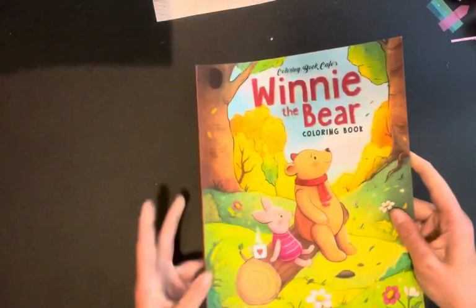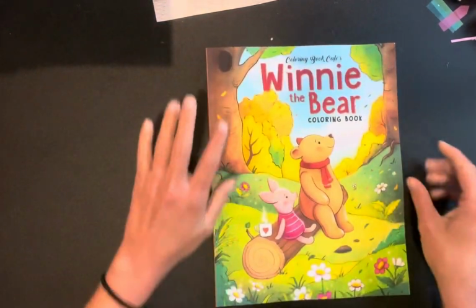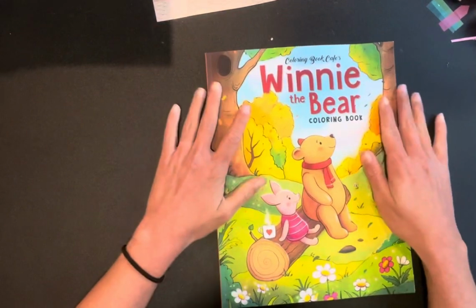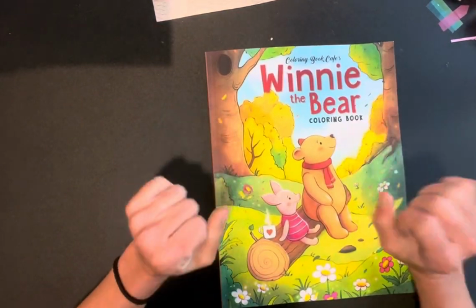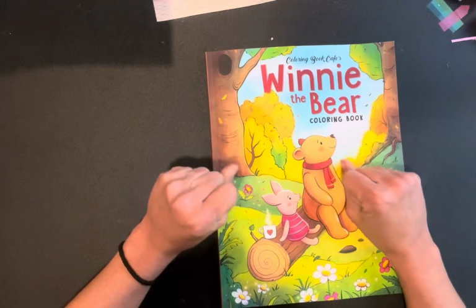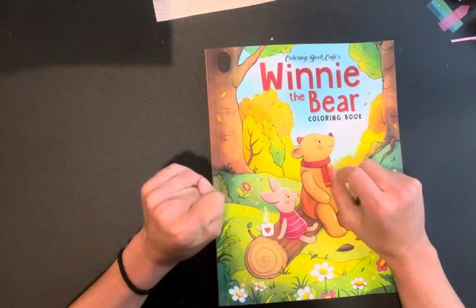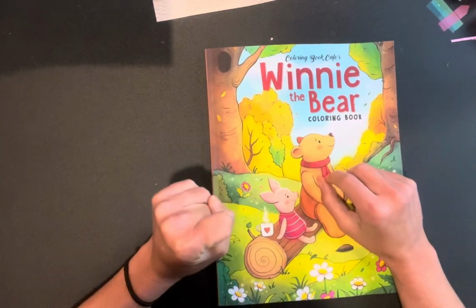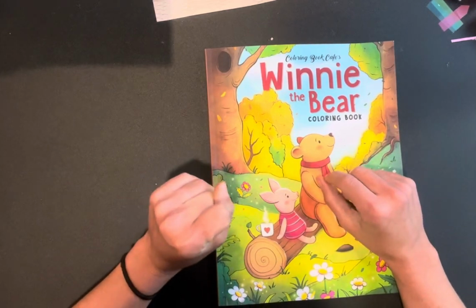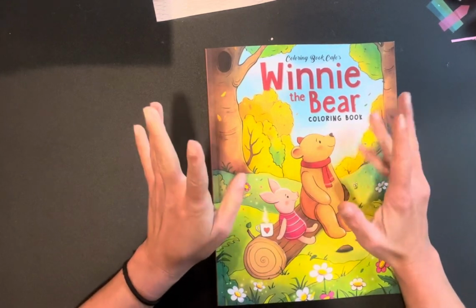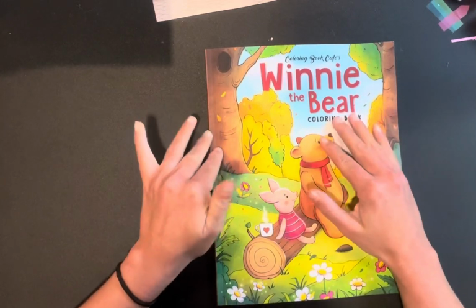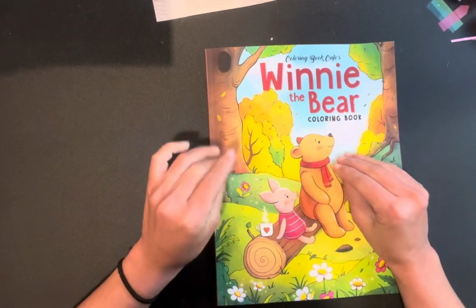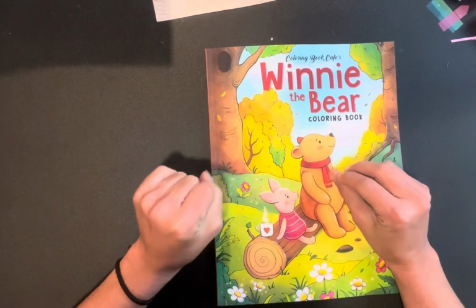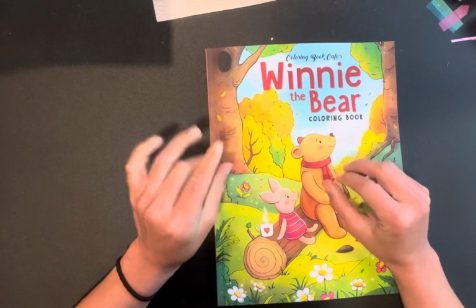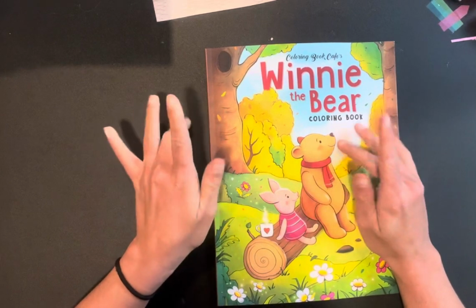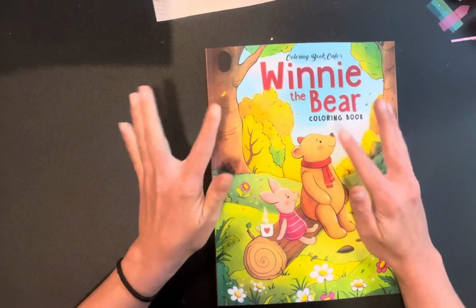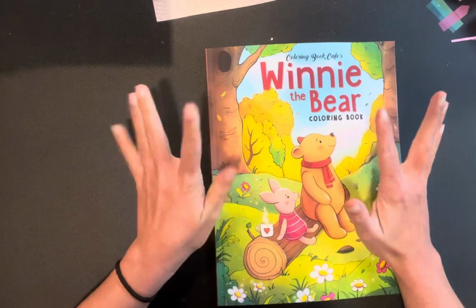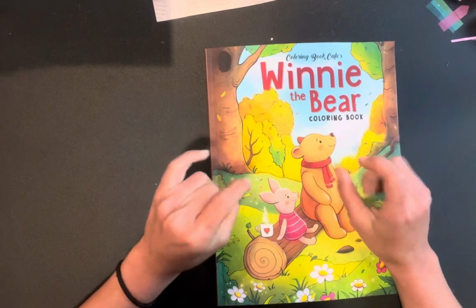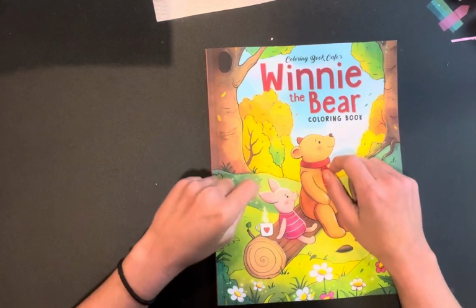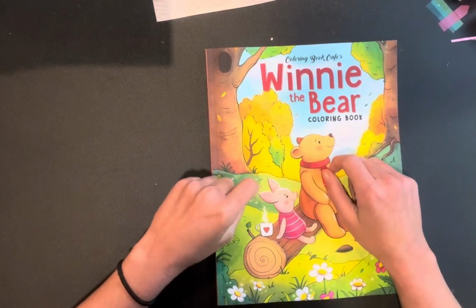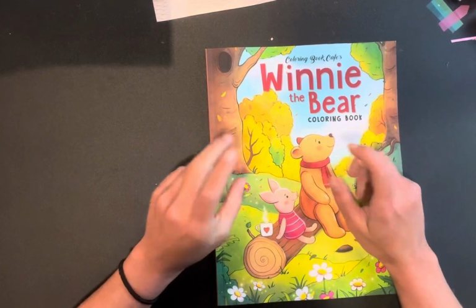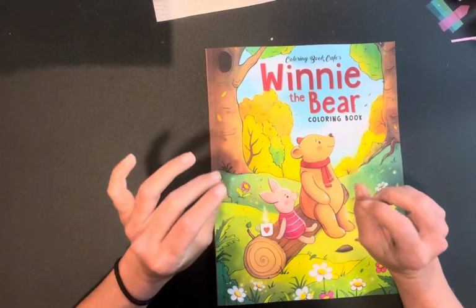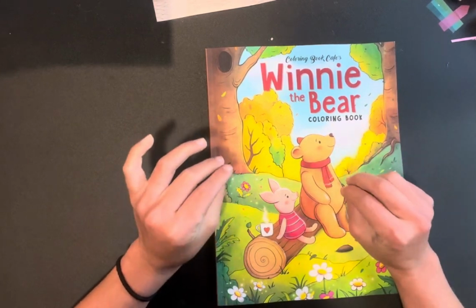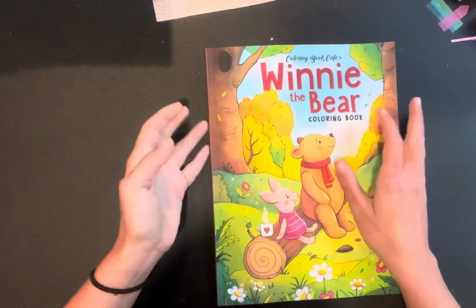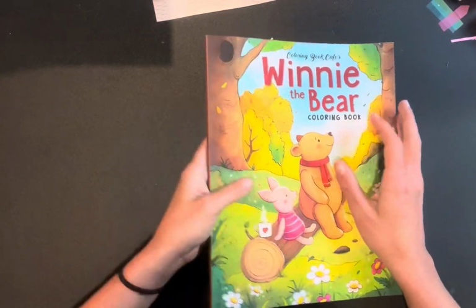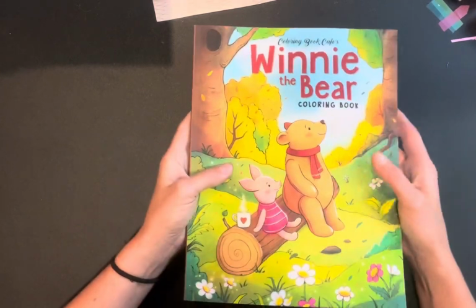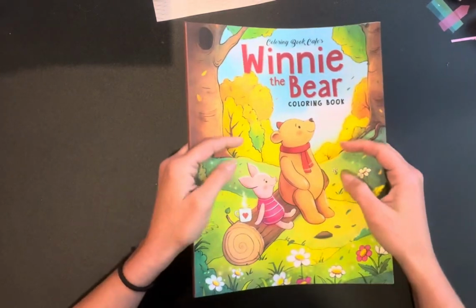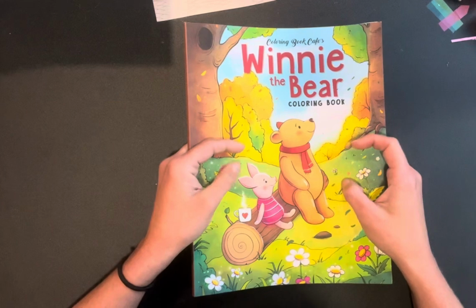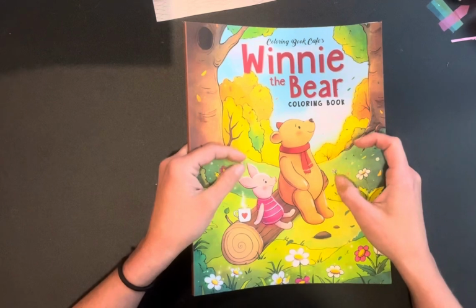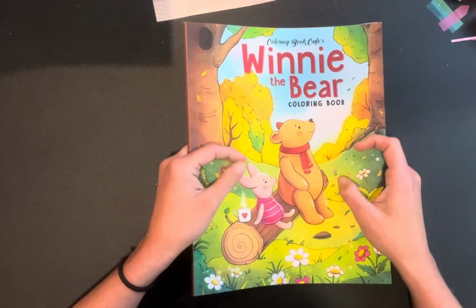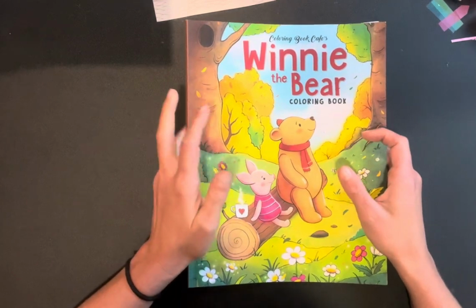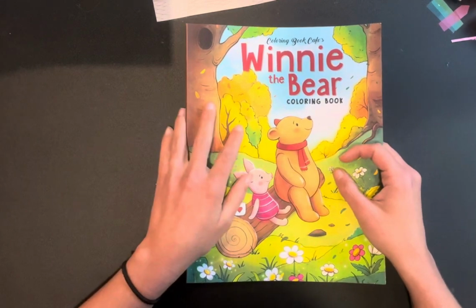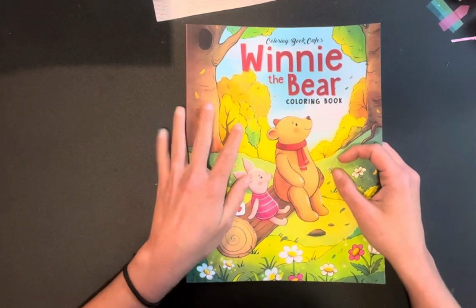I hope you guys enjoyed this flip through. The next video will probably be glue booking, magazine harvesting, something to do with that. I really hope I can color in this soon, and I will see you guys in the next one!